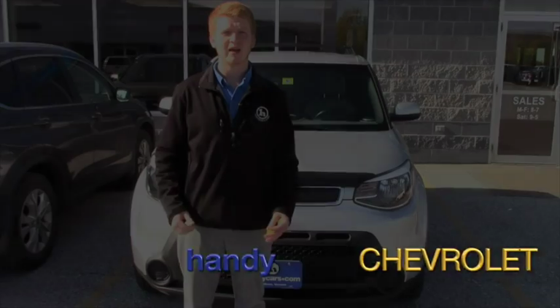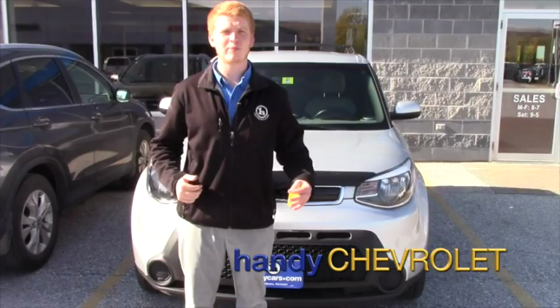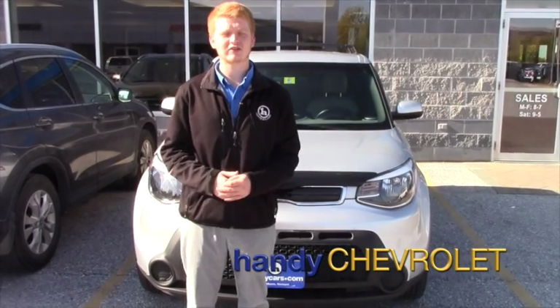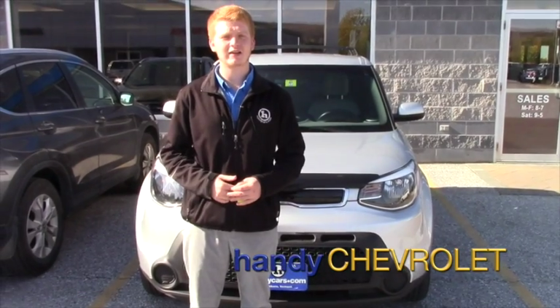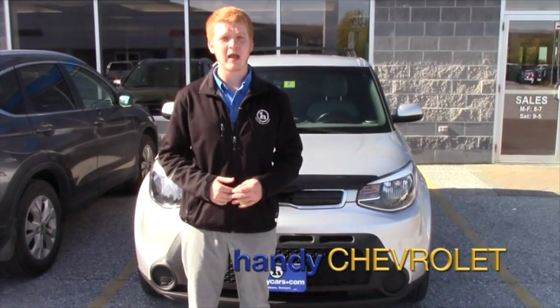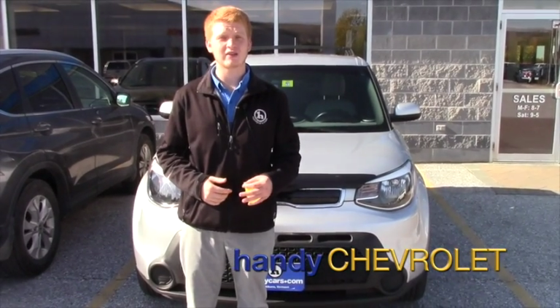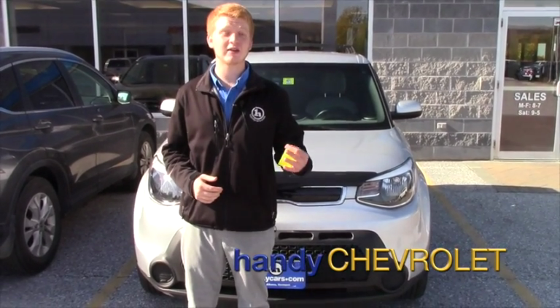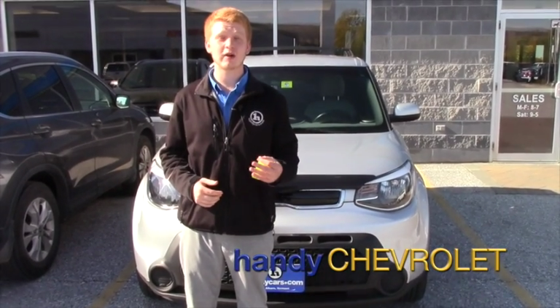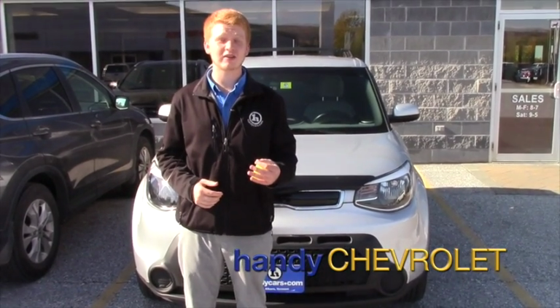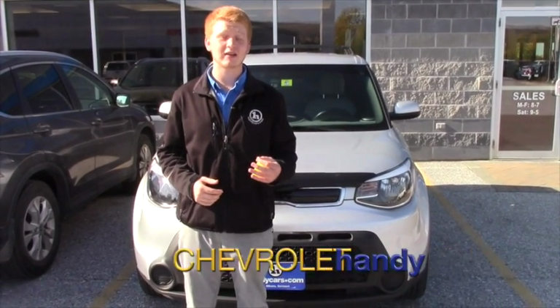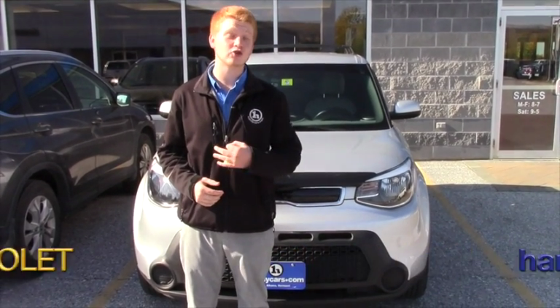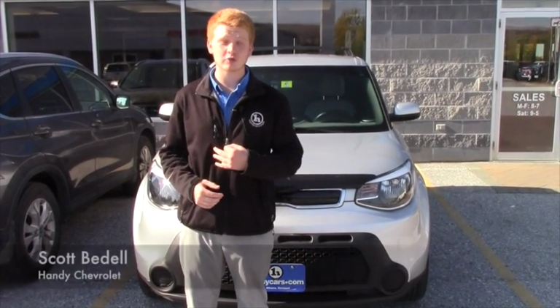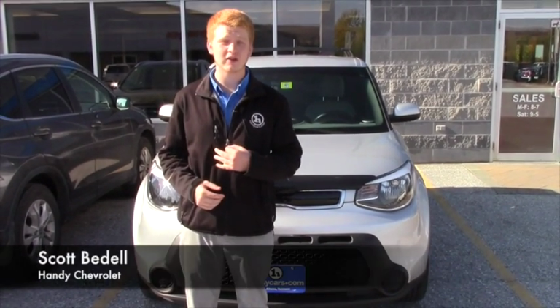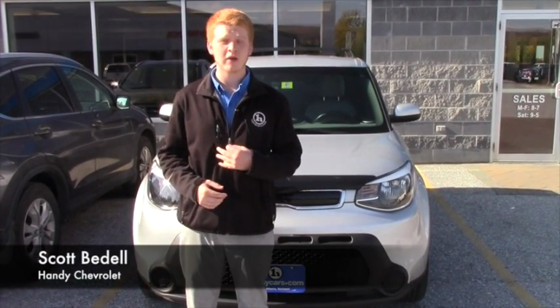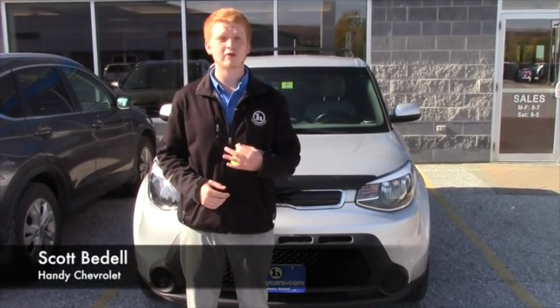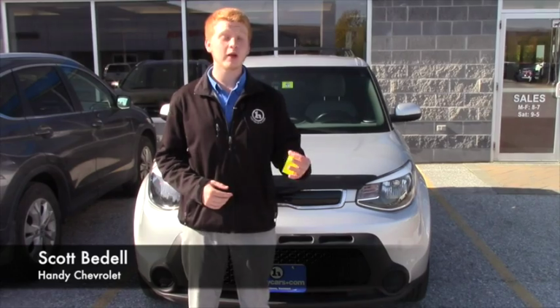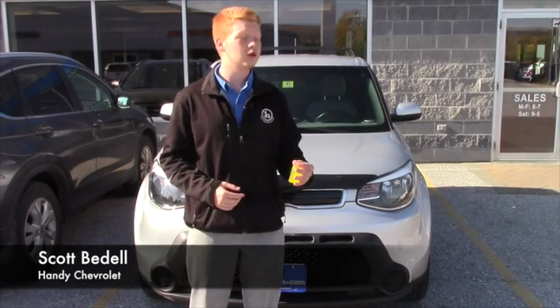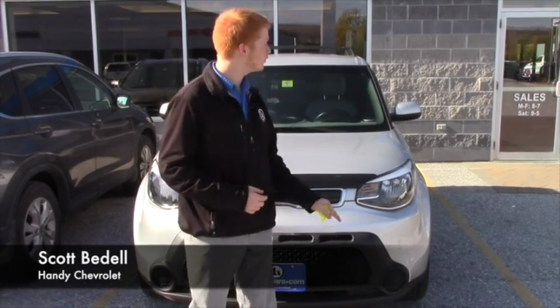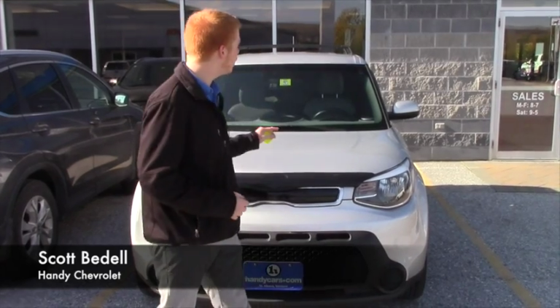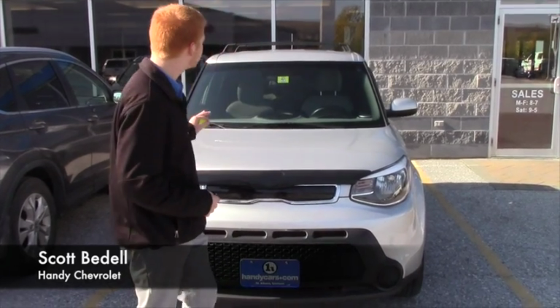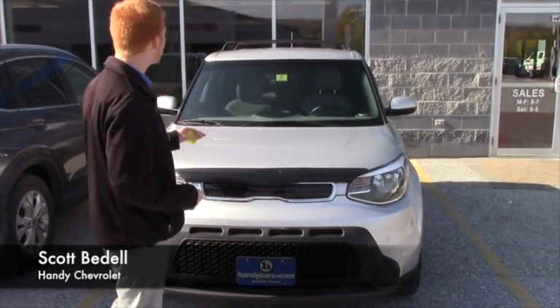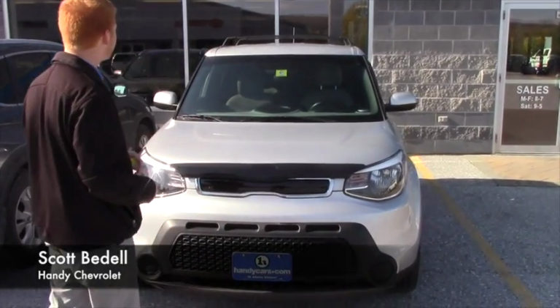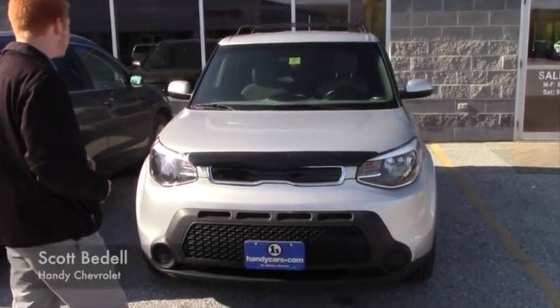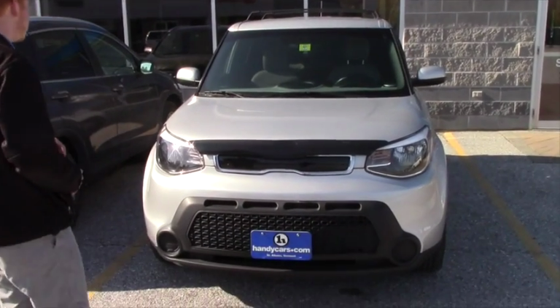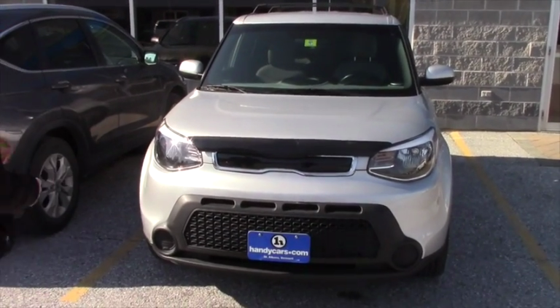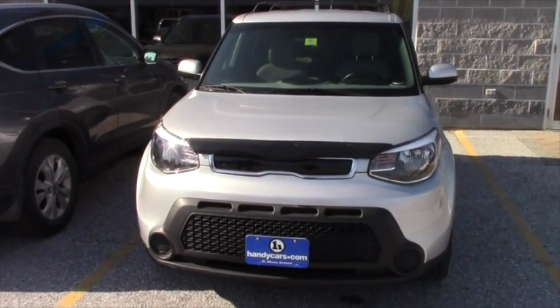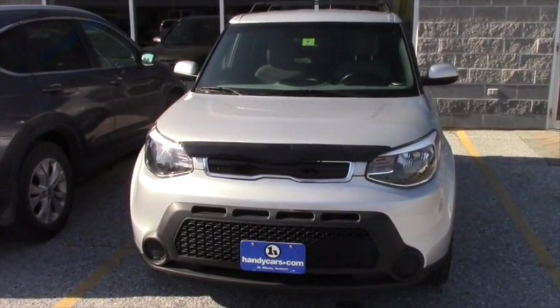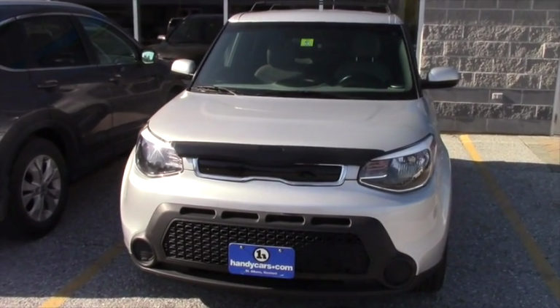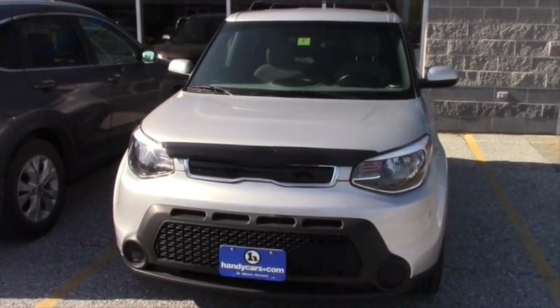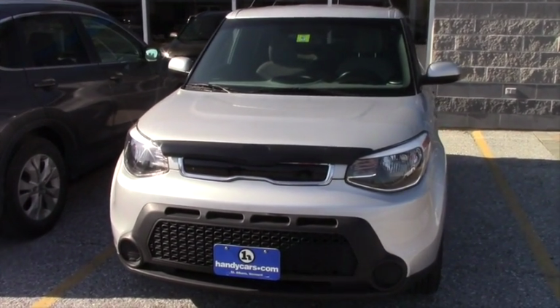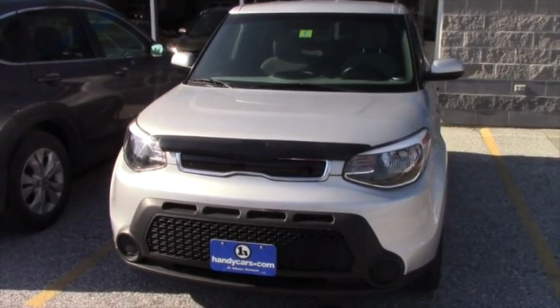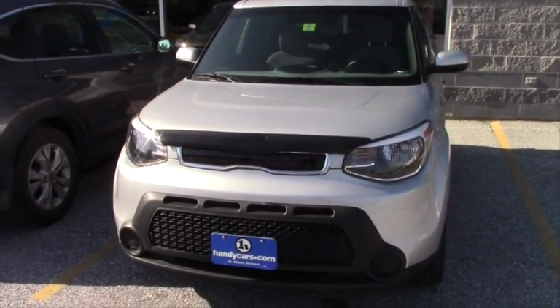Hey Paul, Scott here from Handys. I just want to take a second to introduce myself as well as reach out and show you this 2015 Kia Soul we have here, a little more in-depth than just online.